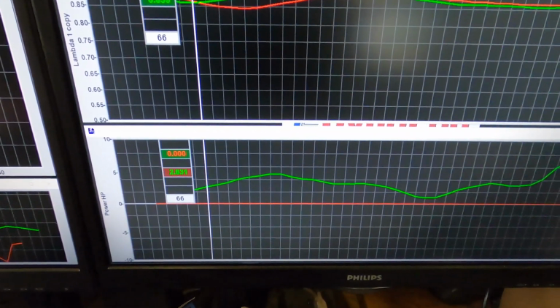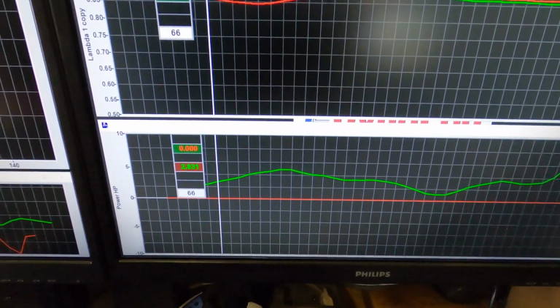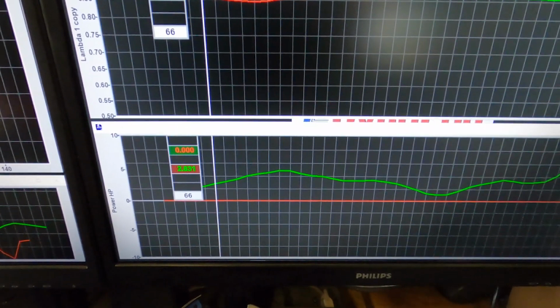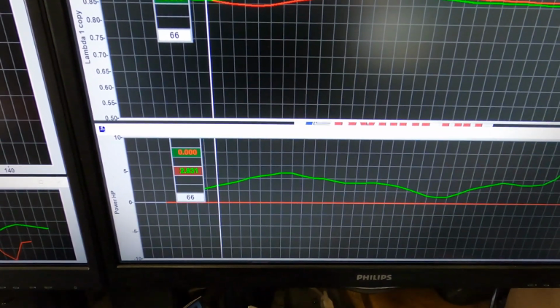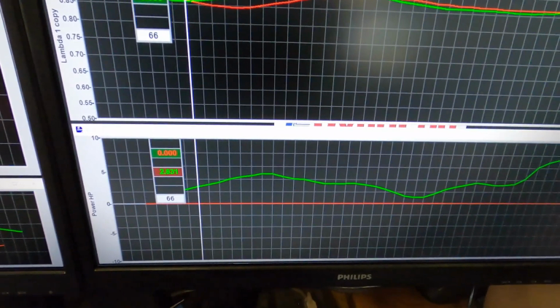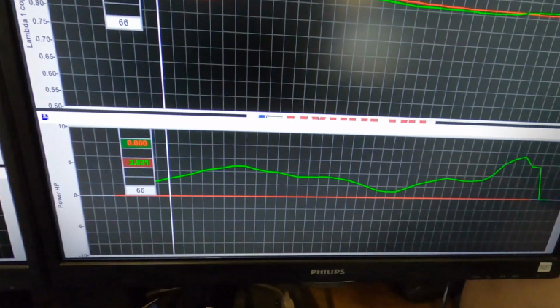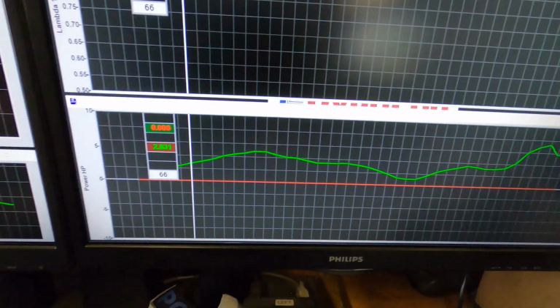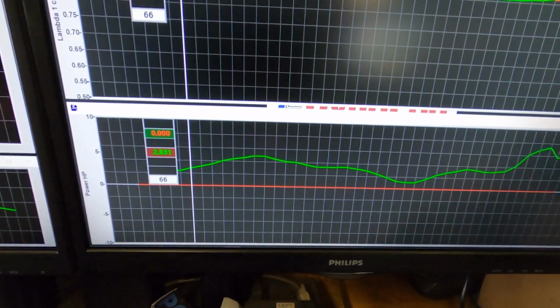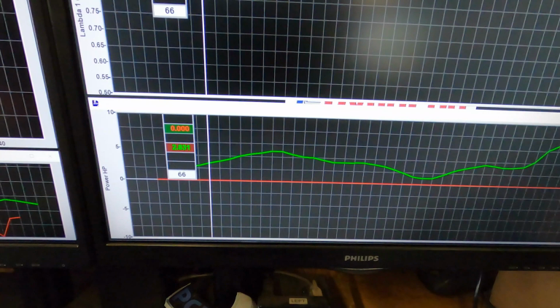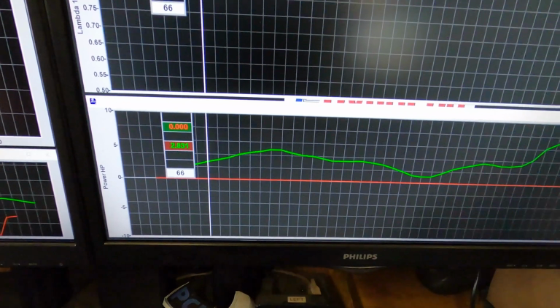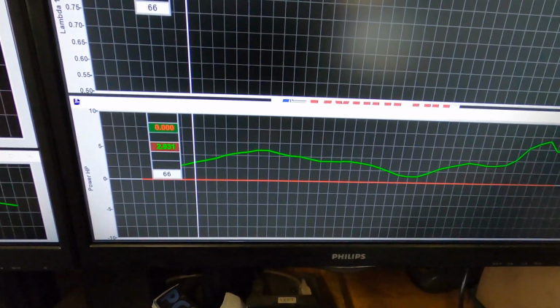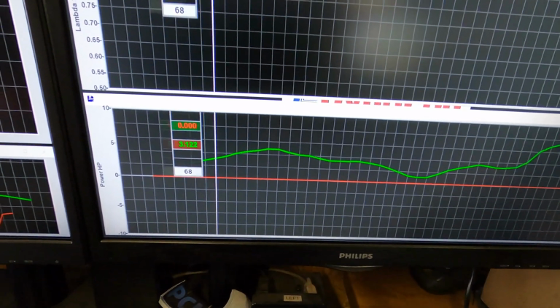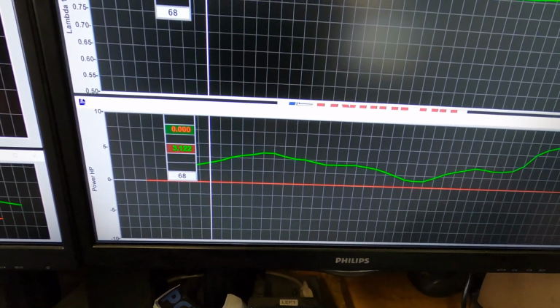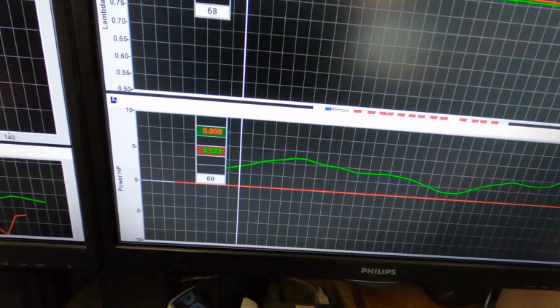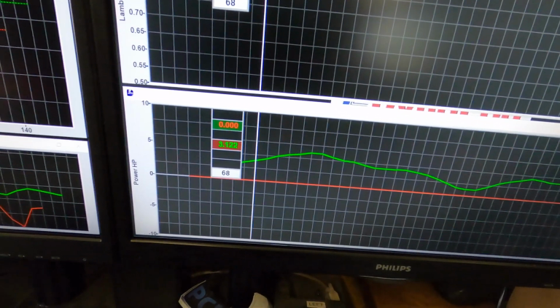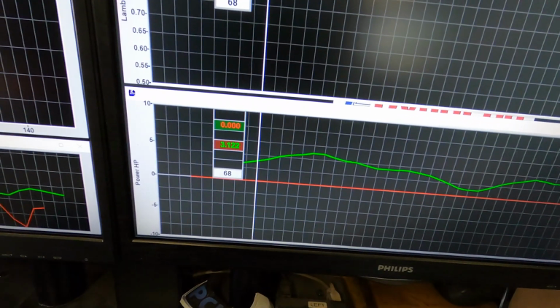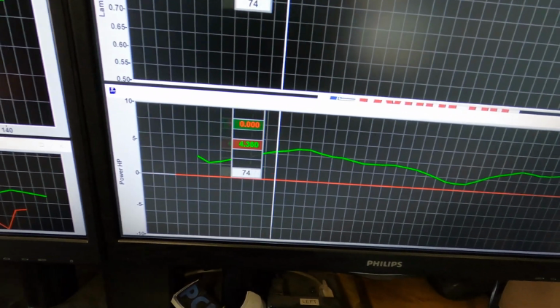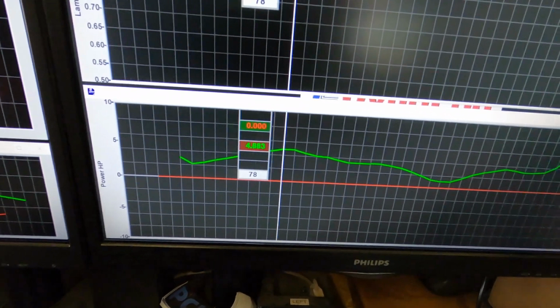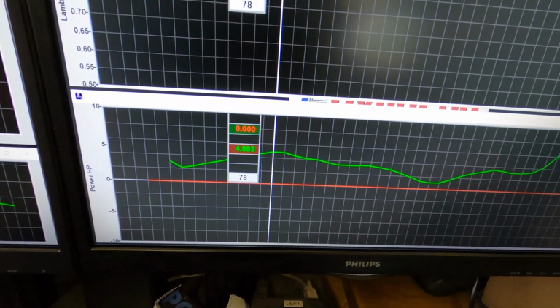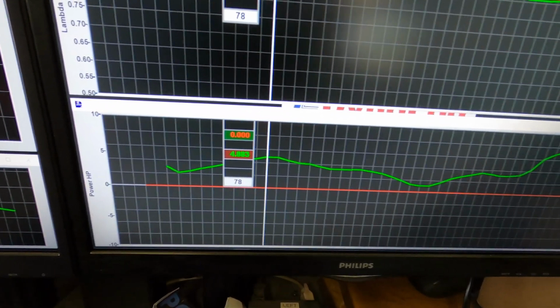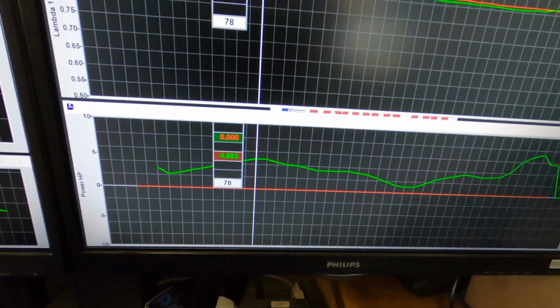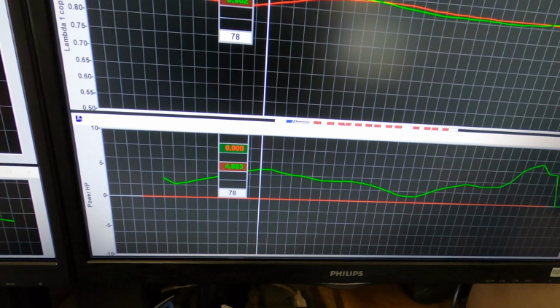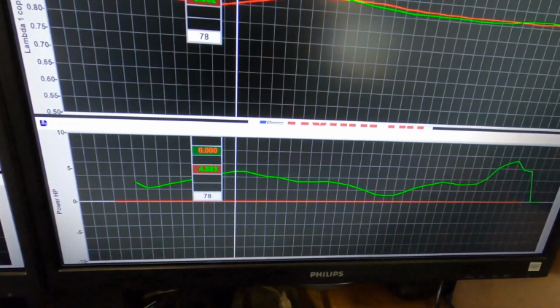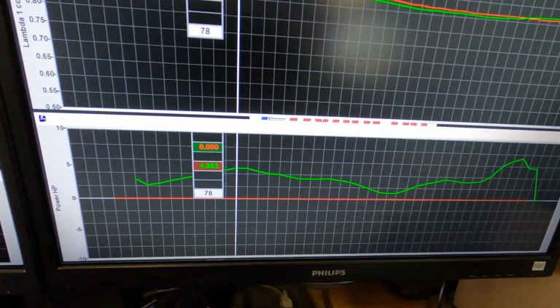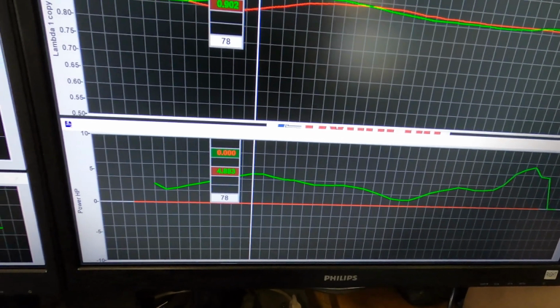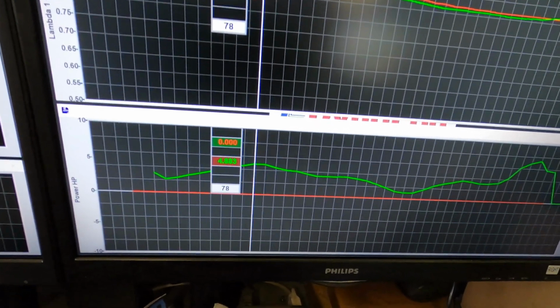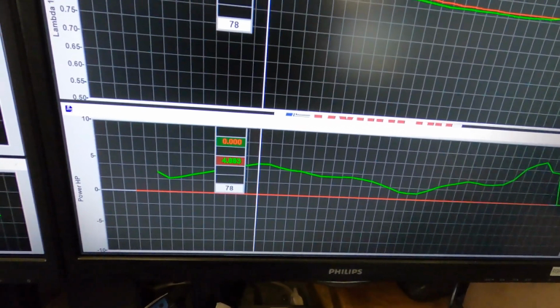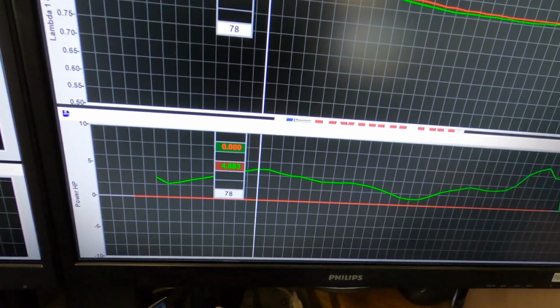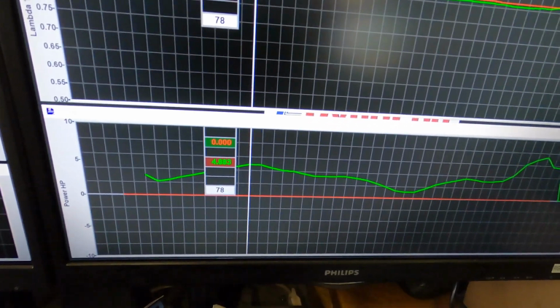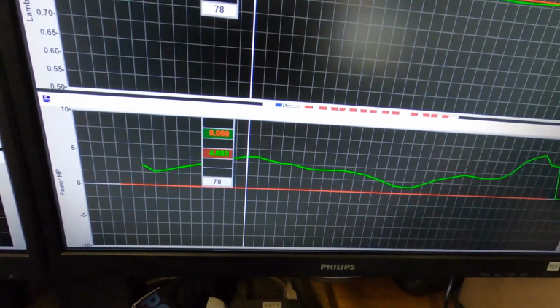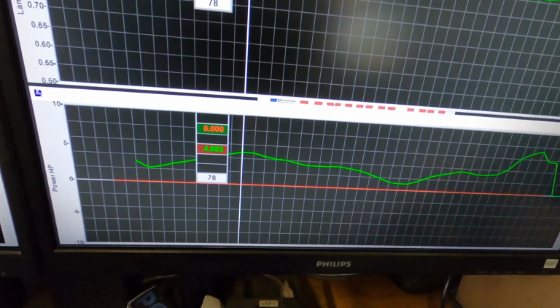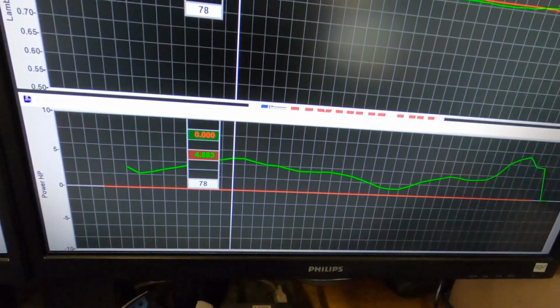The green line is the gains in horsepower. So basically we've got this point here which is around the 4,500 RPM — almost 5 horsepower gain.